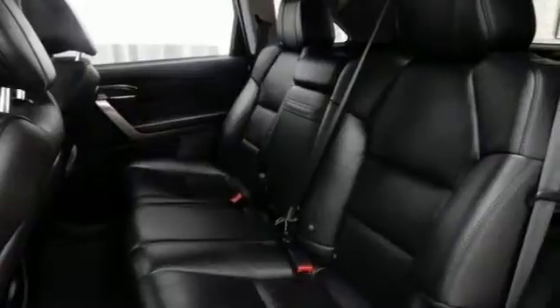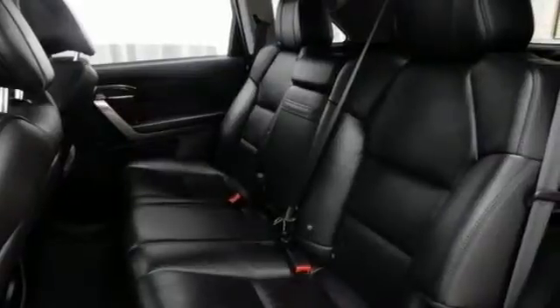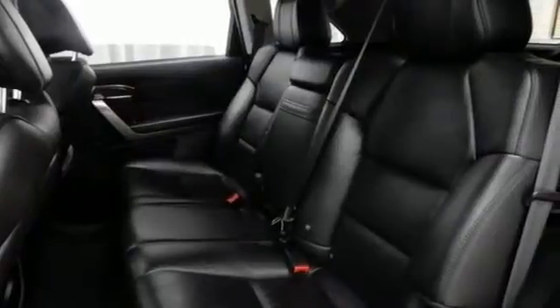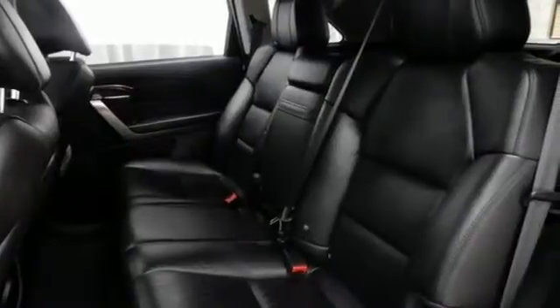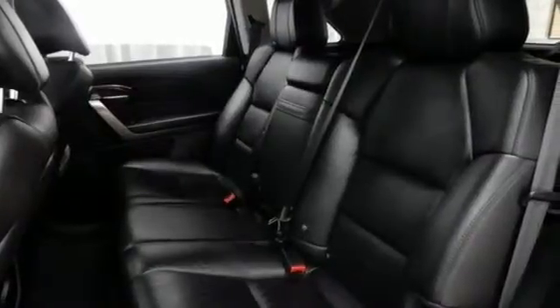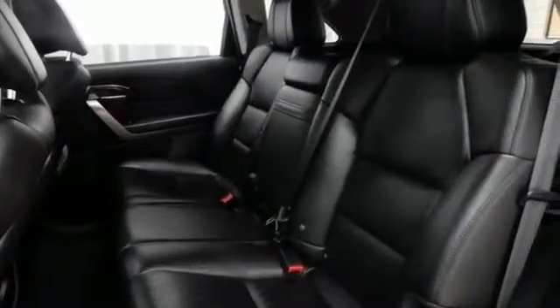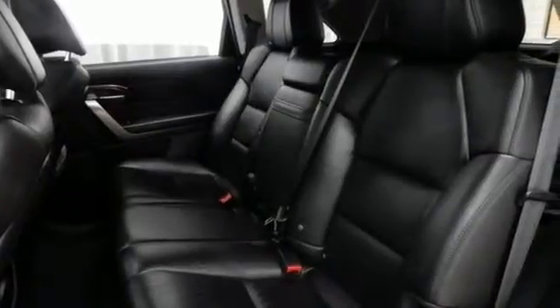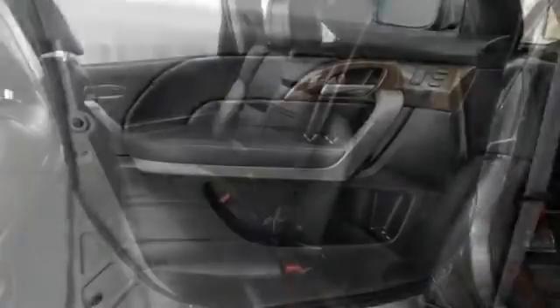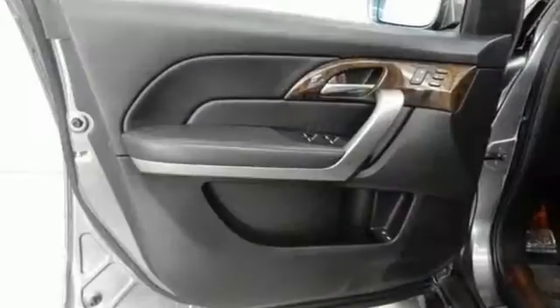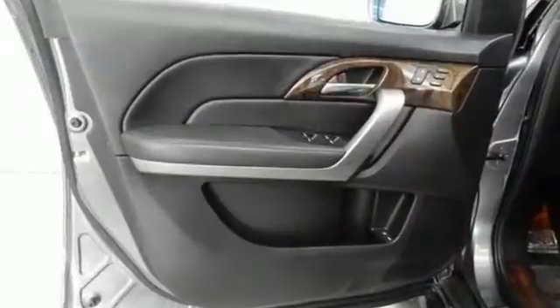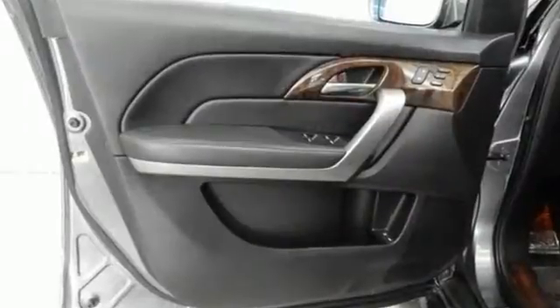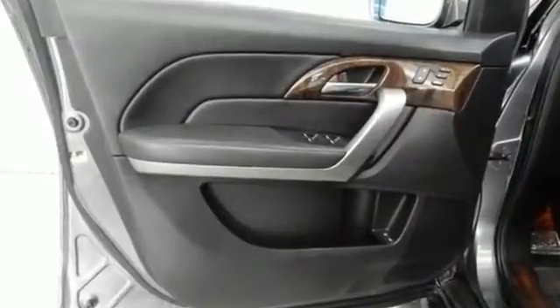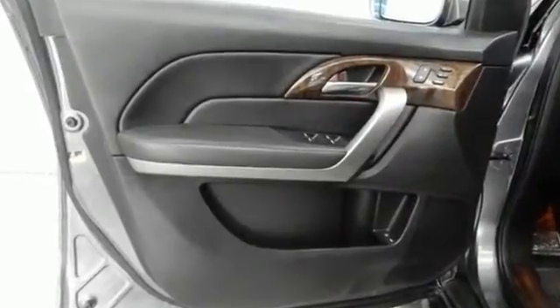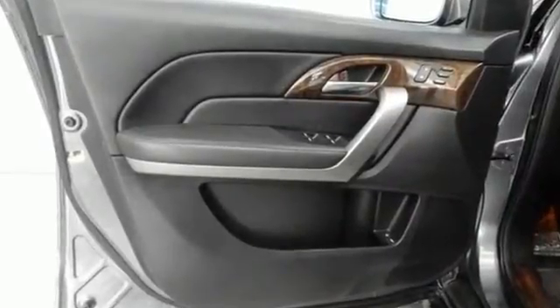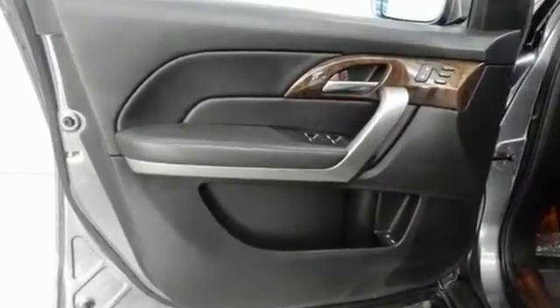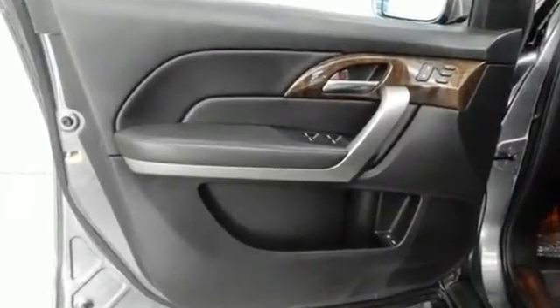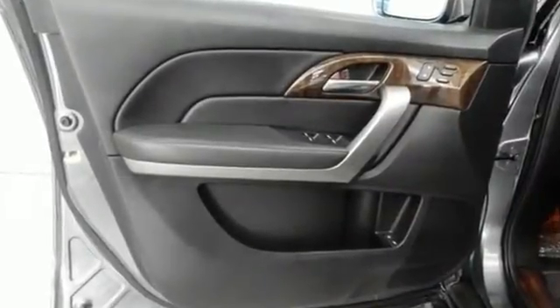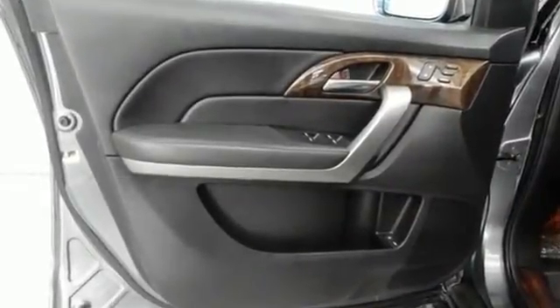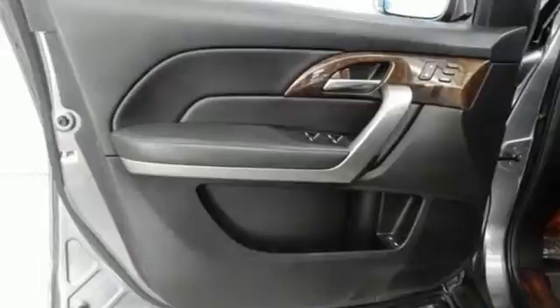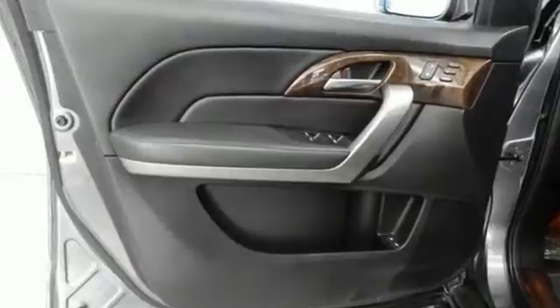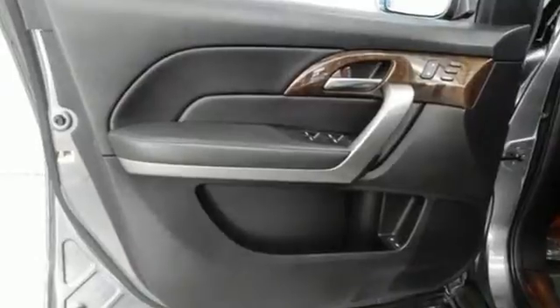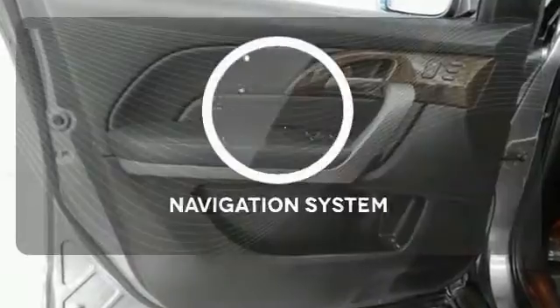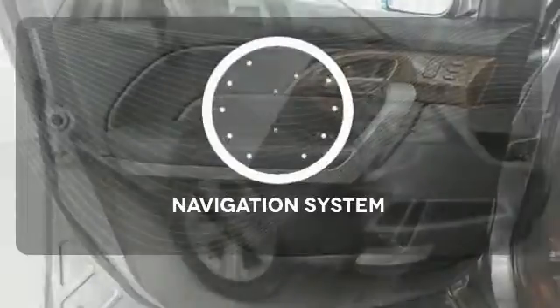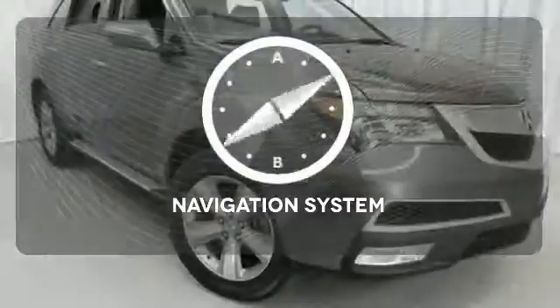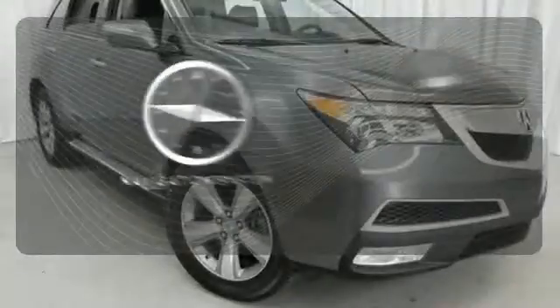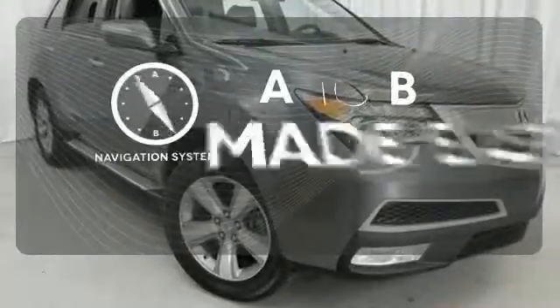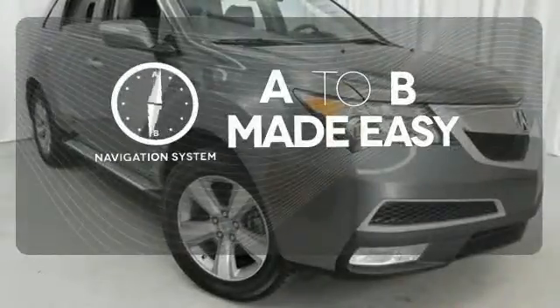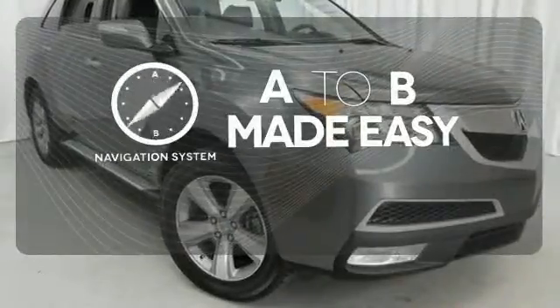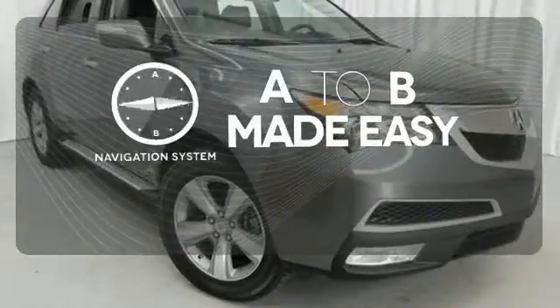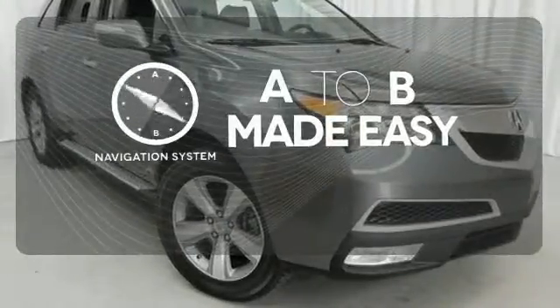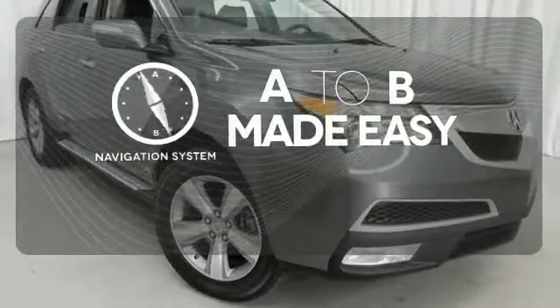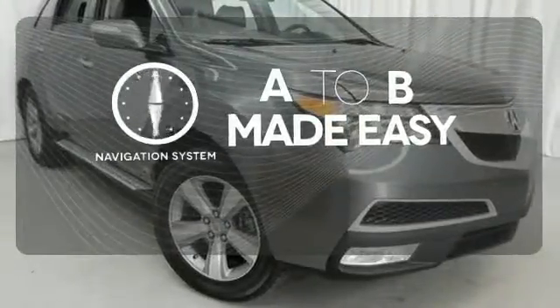Enjoy its heated leather seats, home link system, multi-zone climate control, and CD player. Never feel lost again with the navigation system.